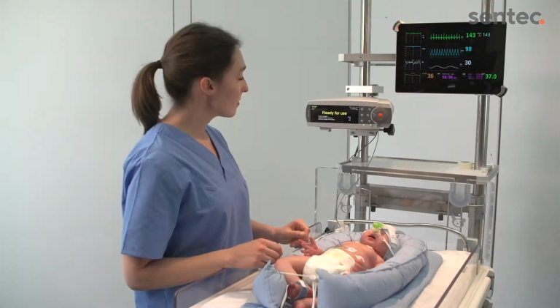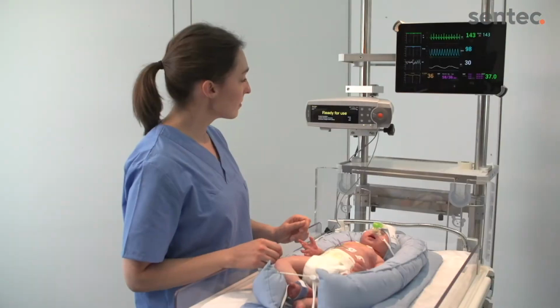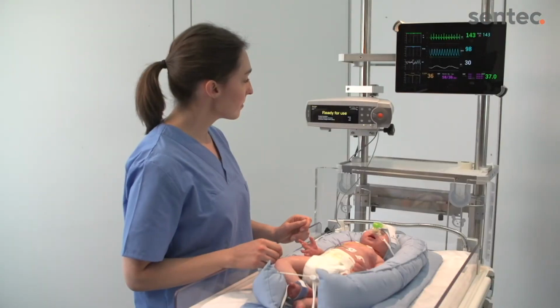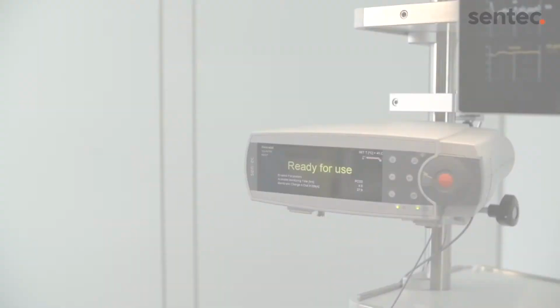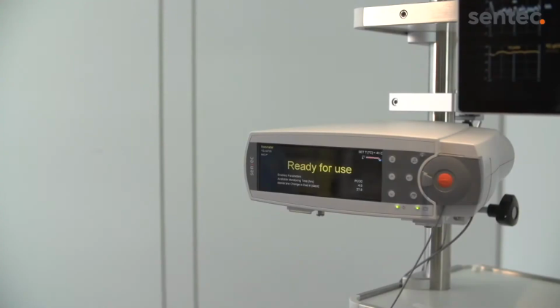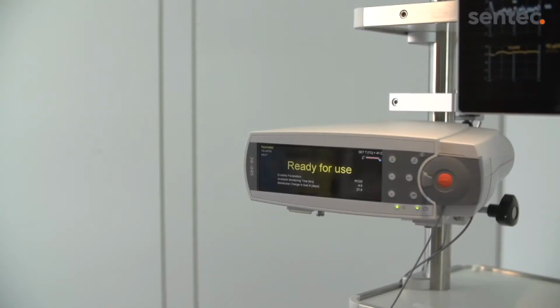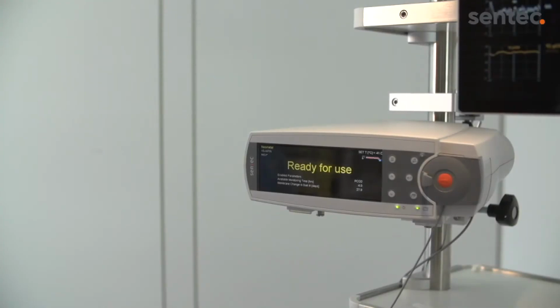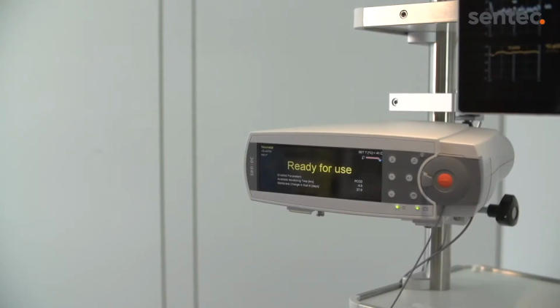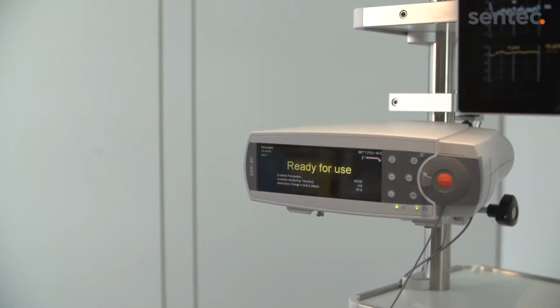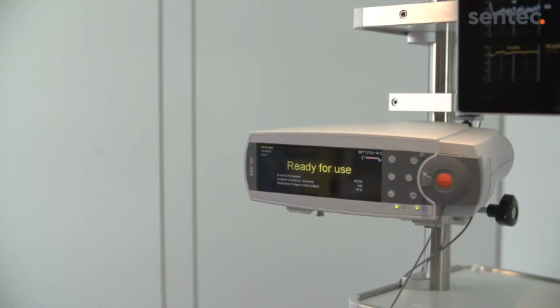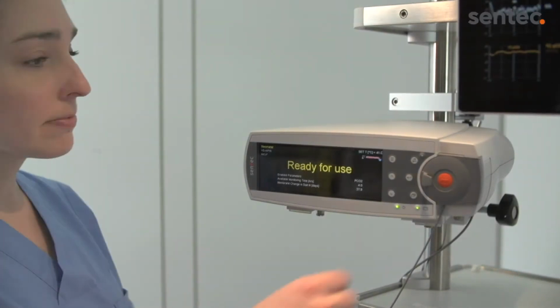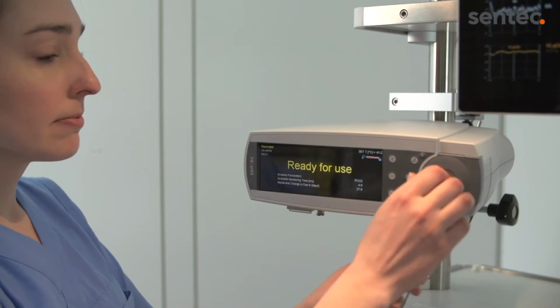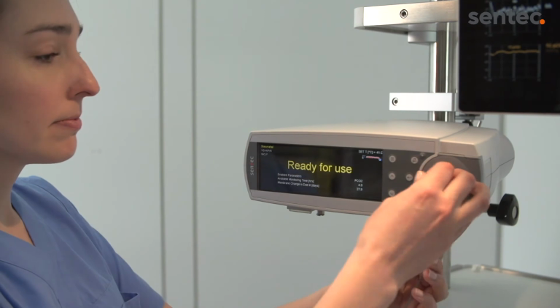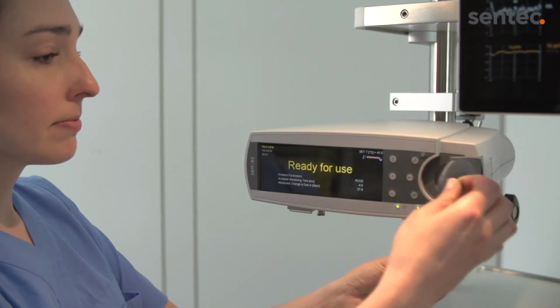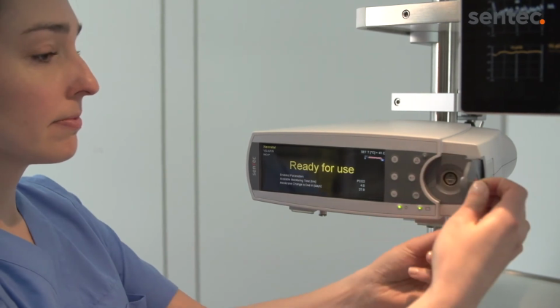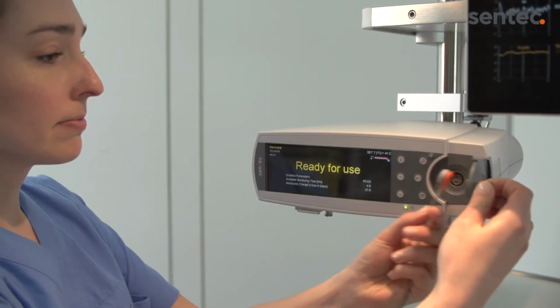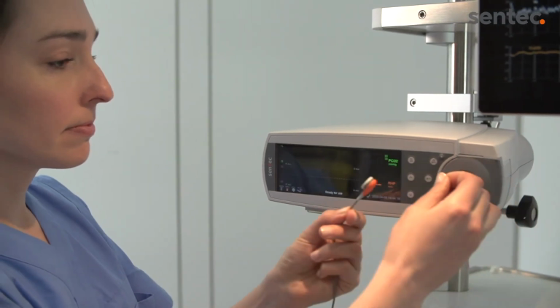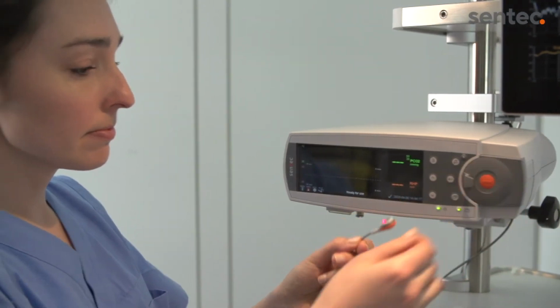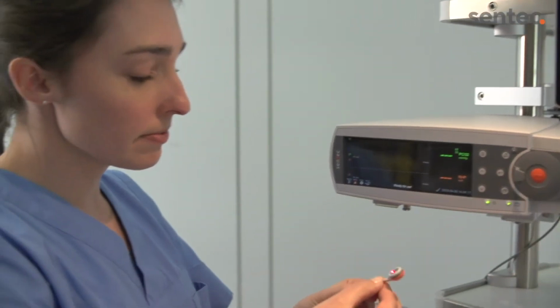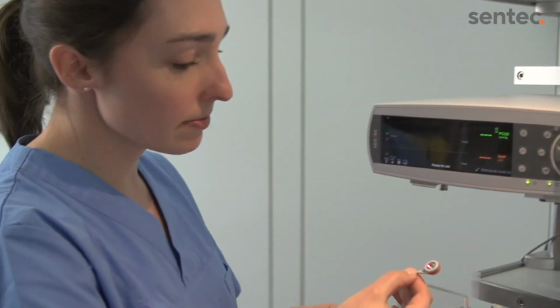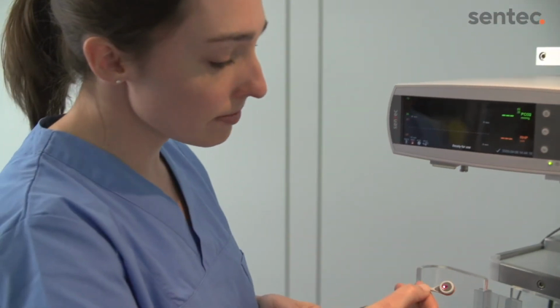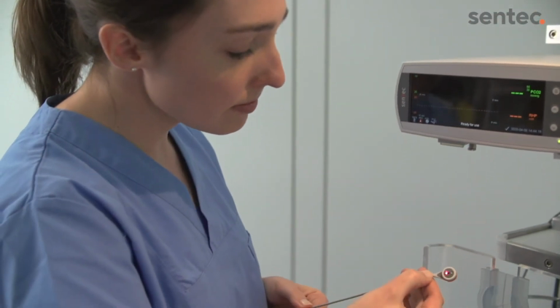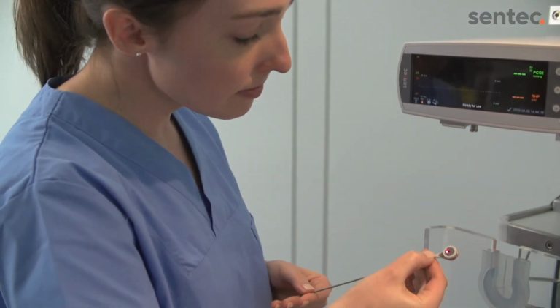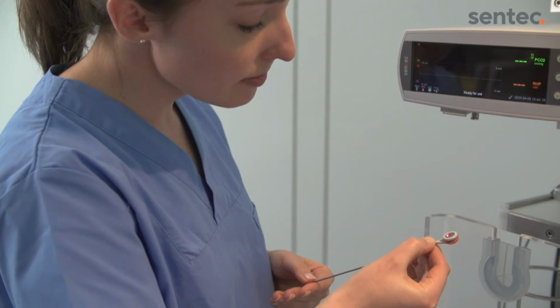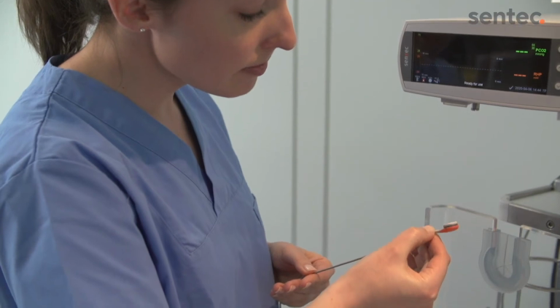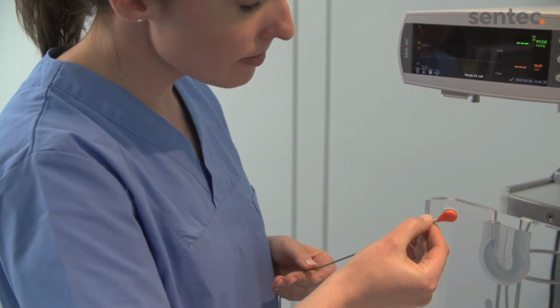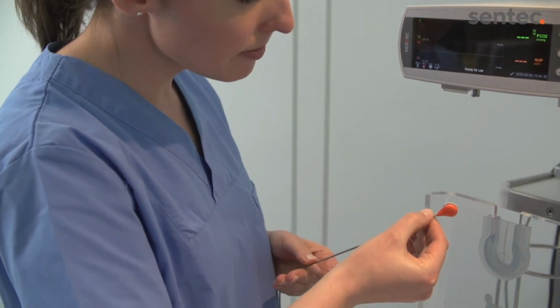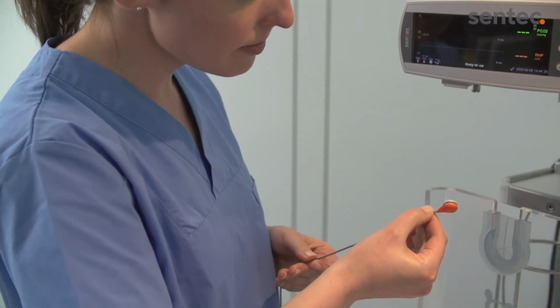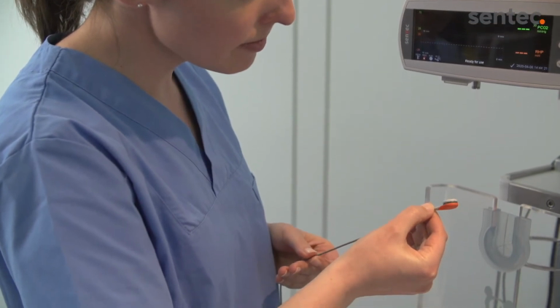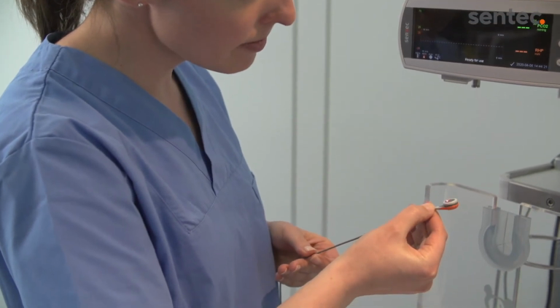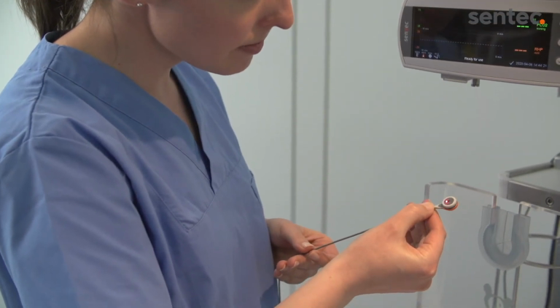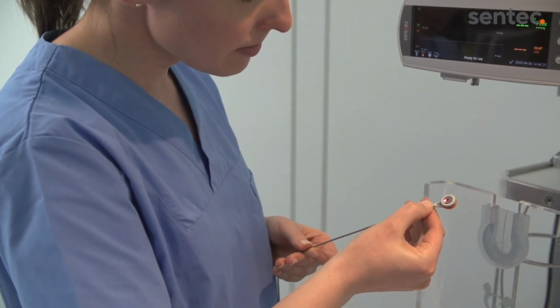There should be no gaps between the skin and the attachment ring. If the monitor displays ready for use, you are ready to begin patient monitoring. Remove the sensor from the docking station and inspect the condition of the sensor and membrane. Do not use the sensor if any problems are noted.